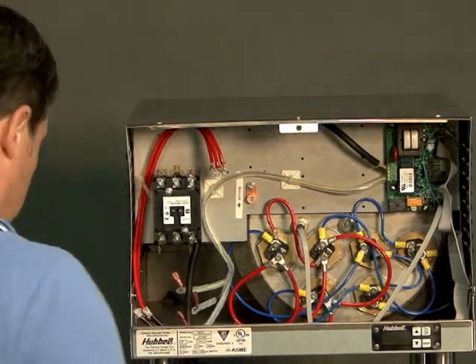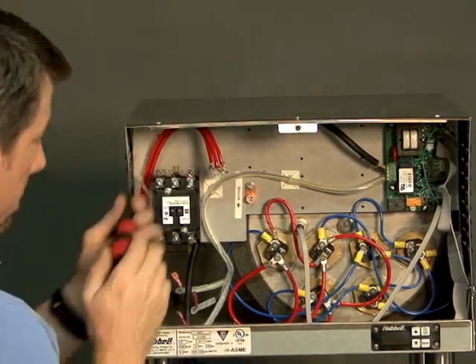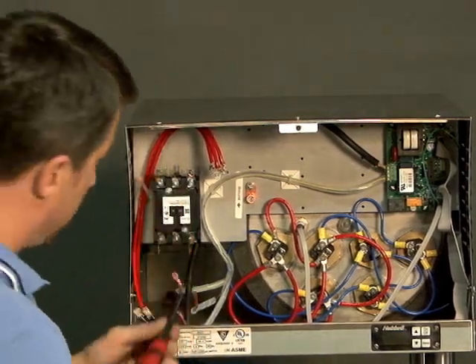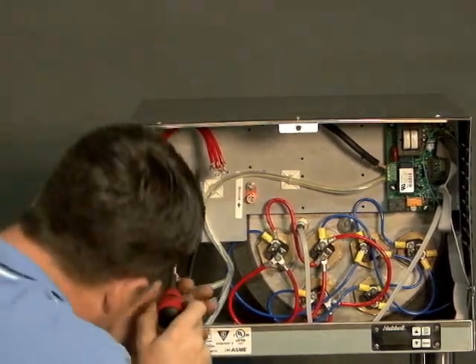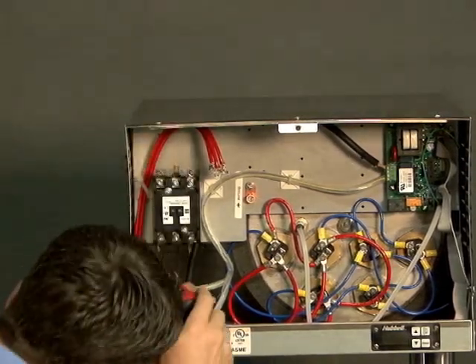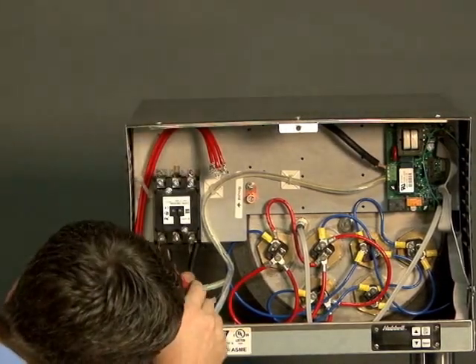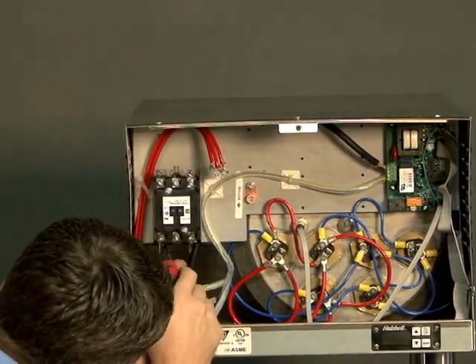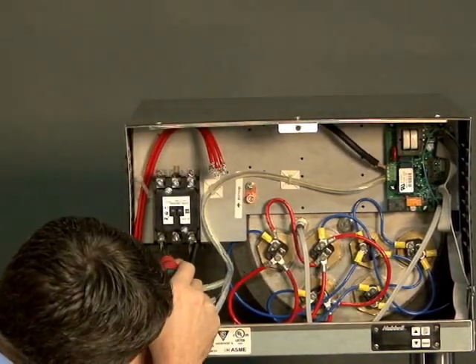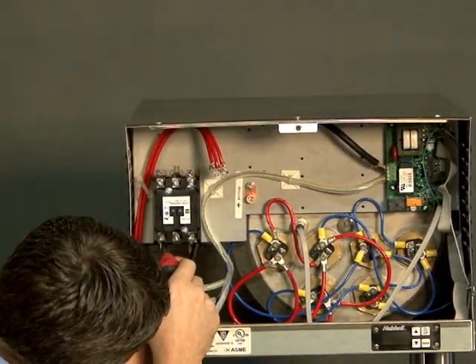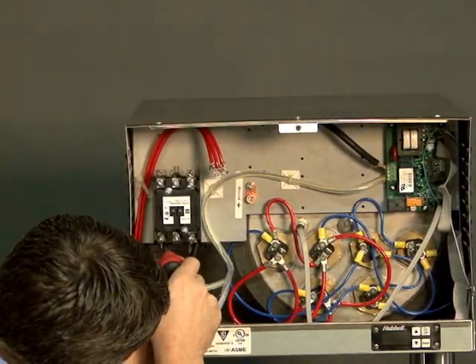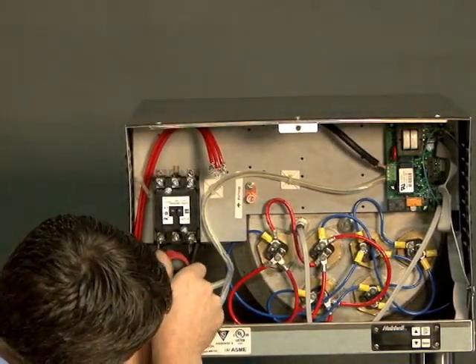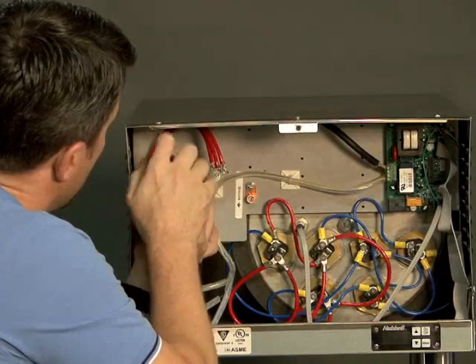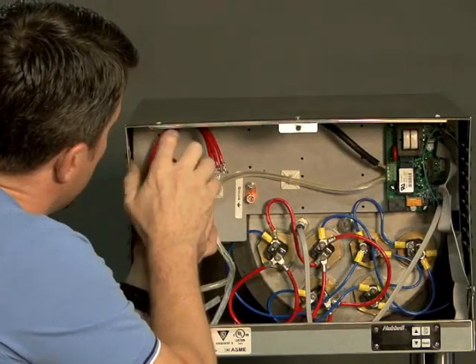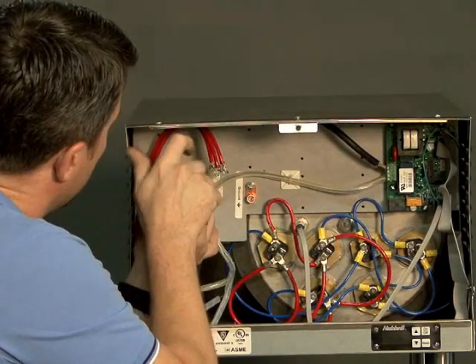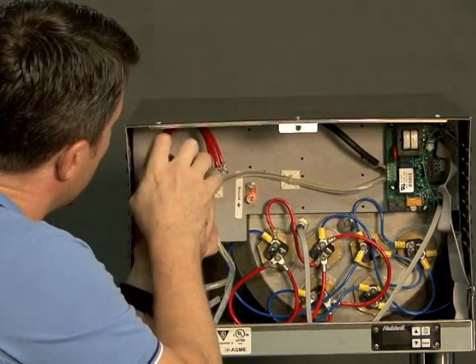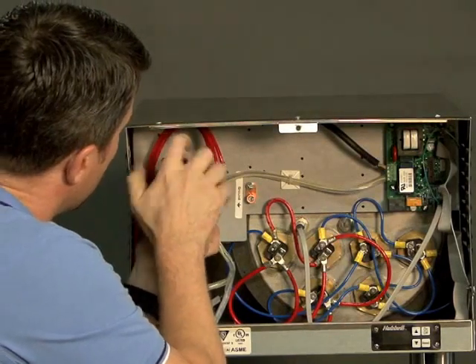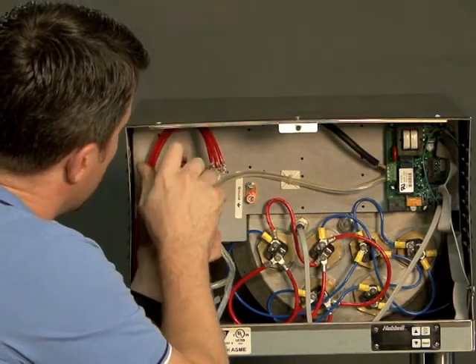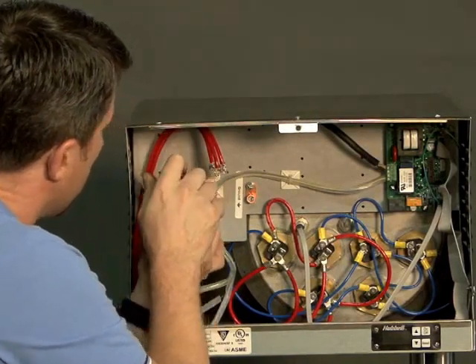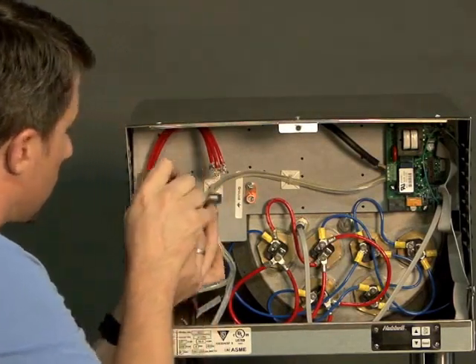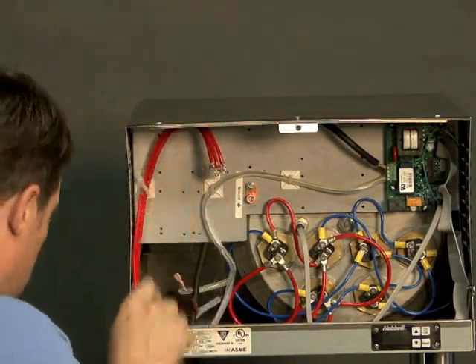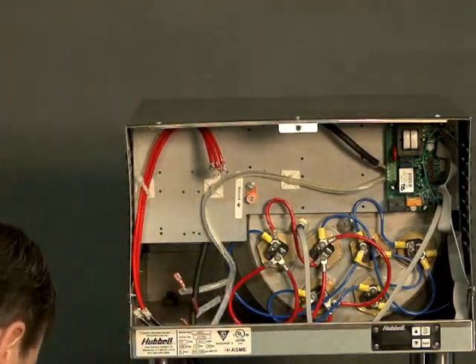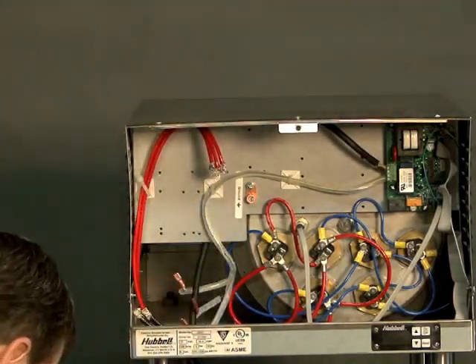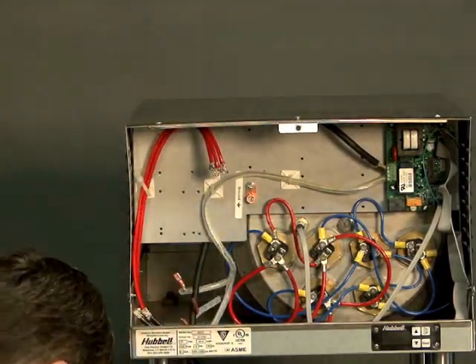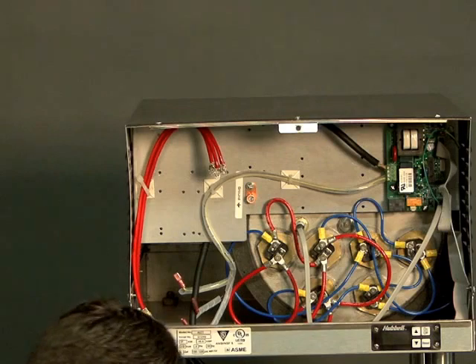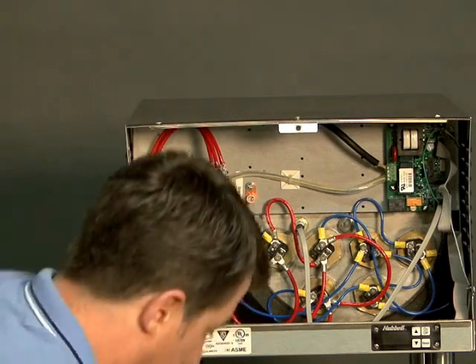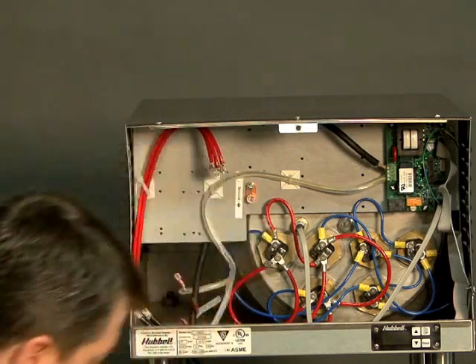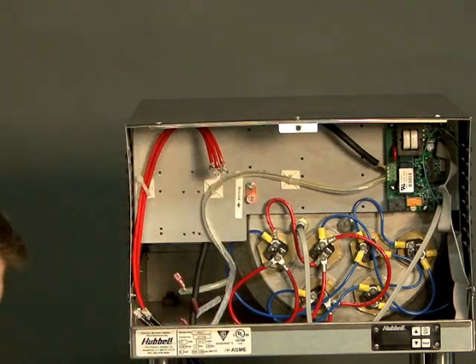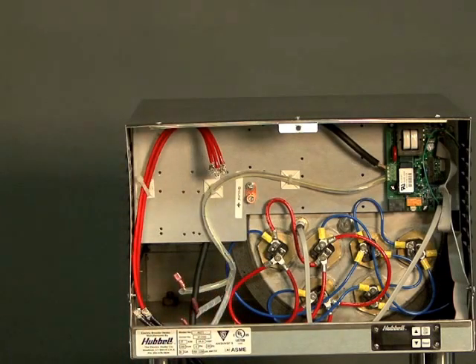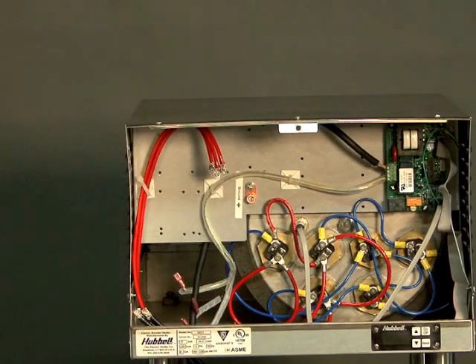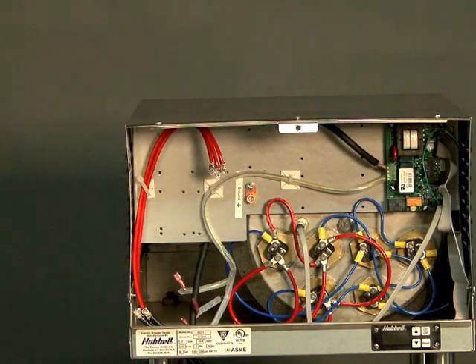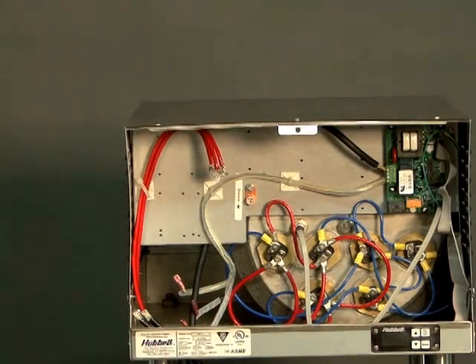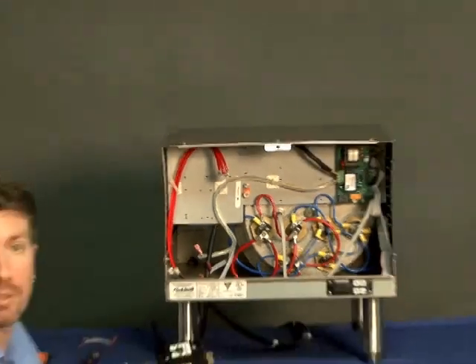You are now free to remove the mounting screws. And there you have the removal of the magnetic contactor.